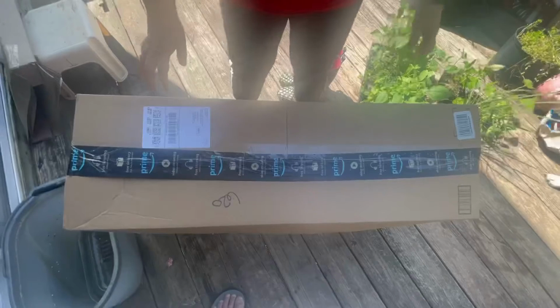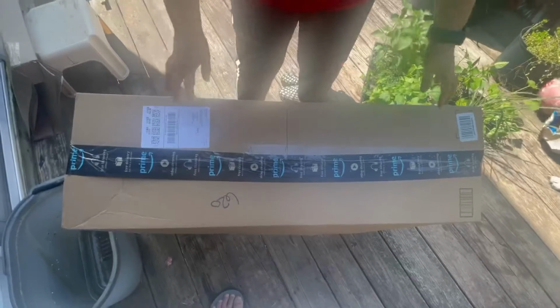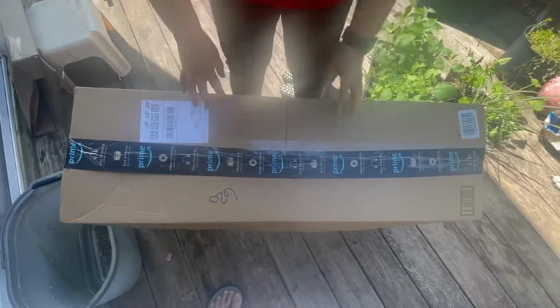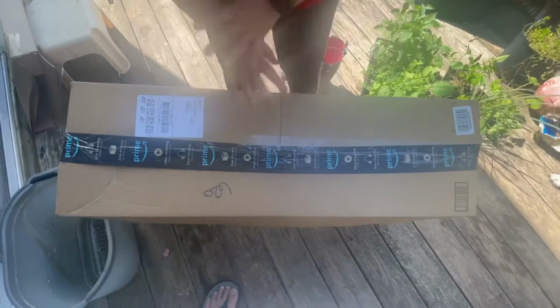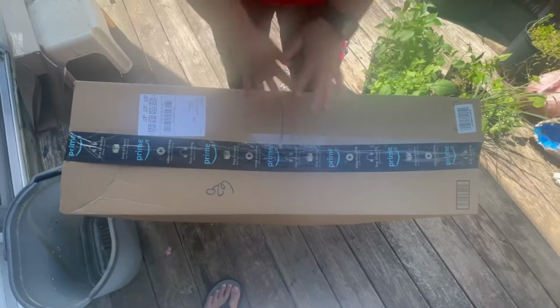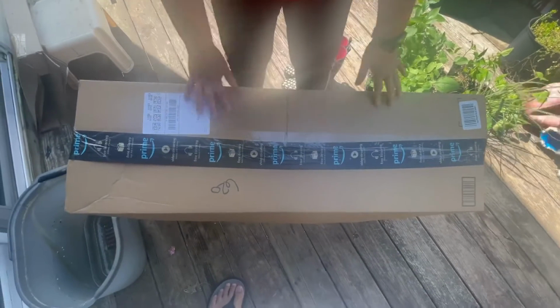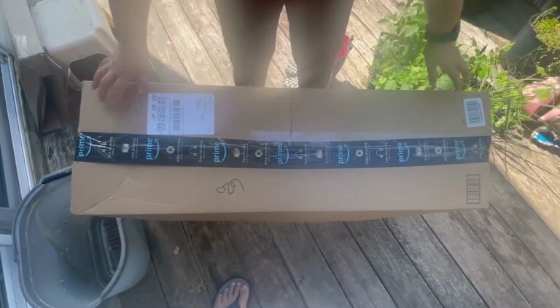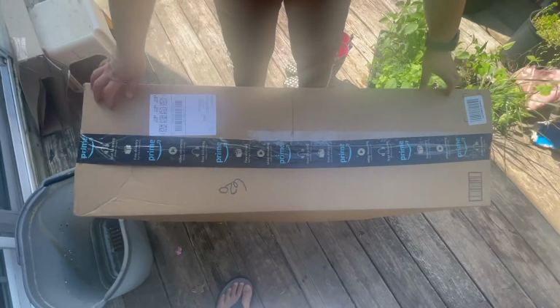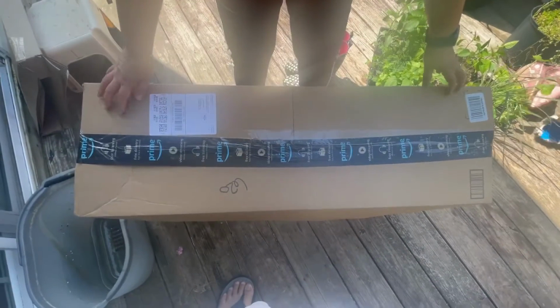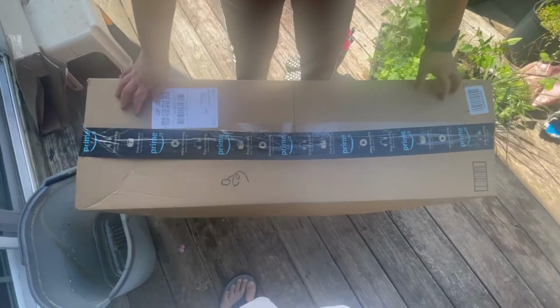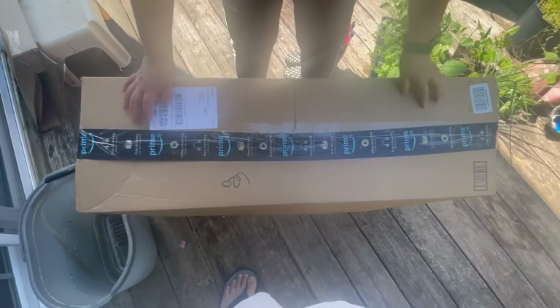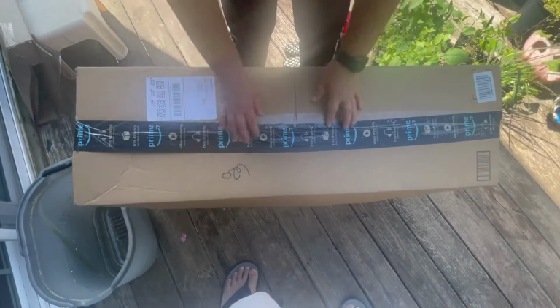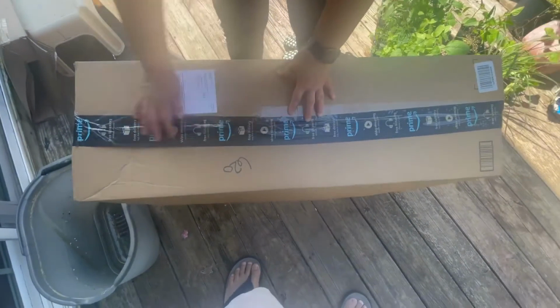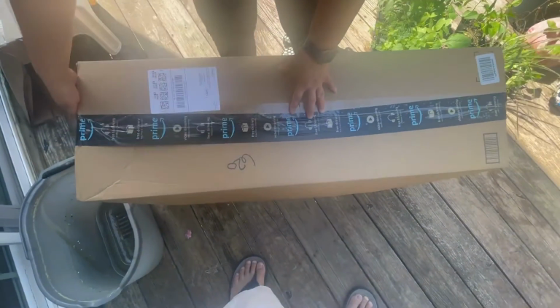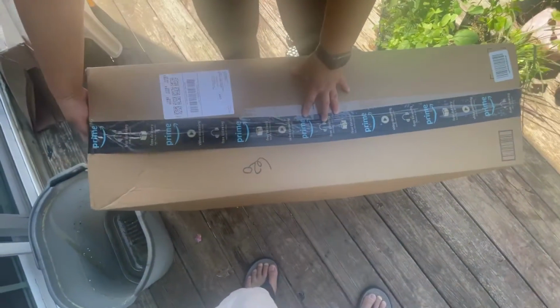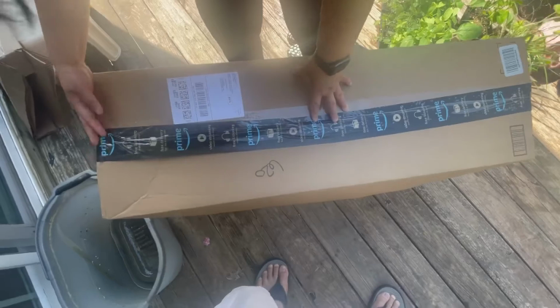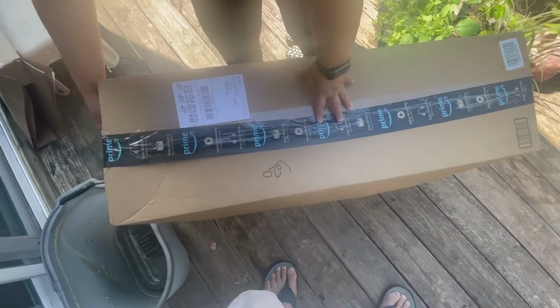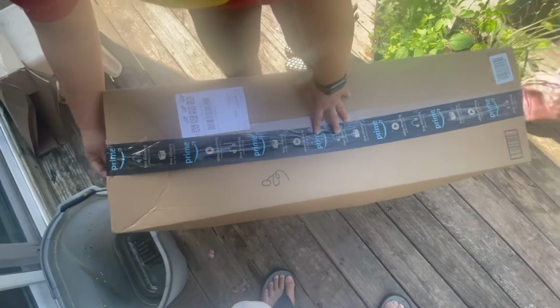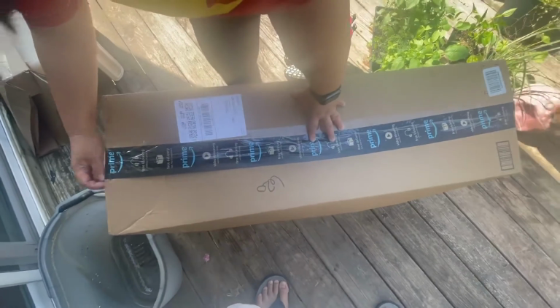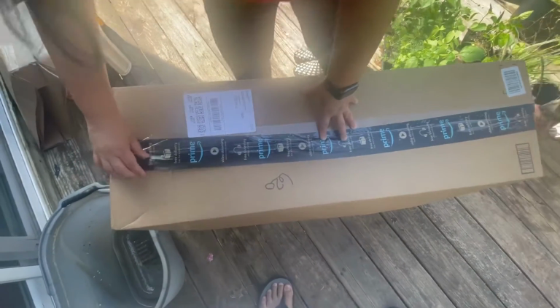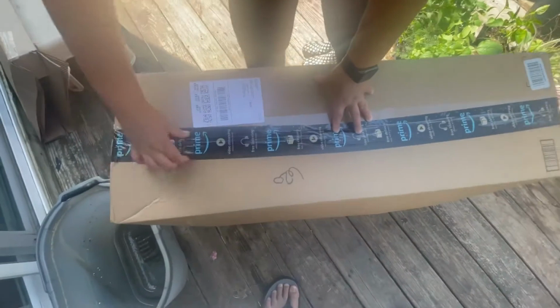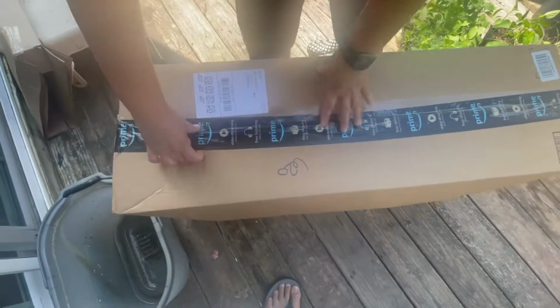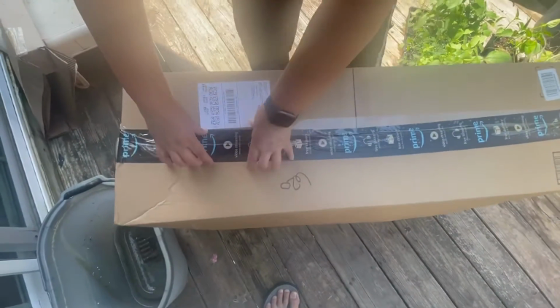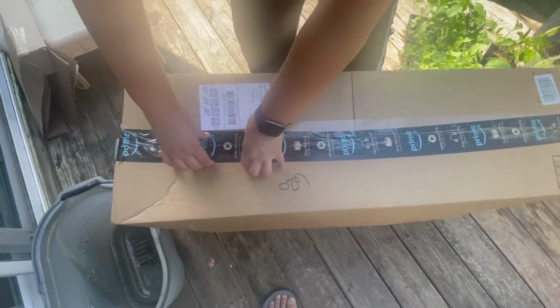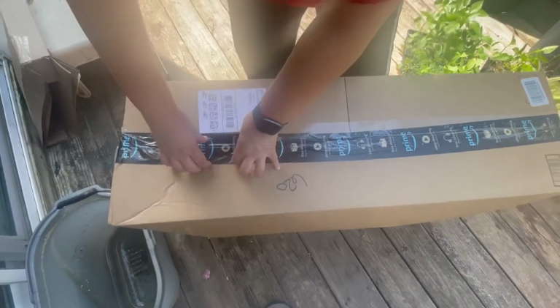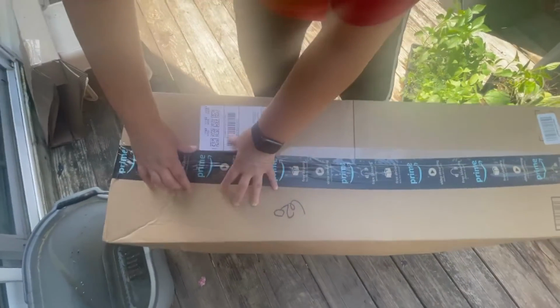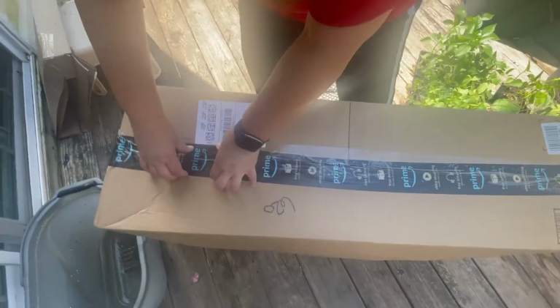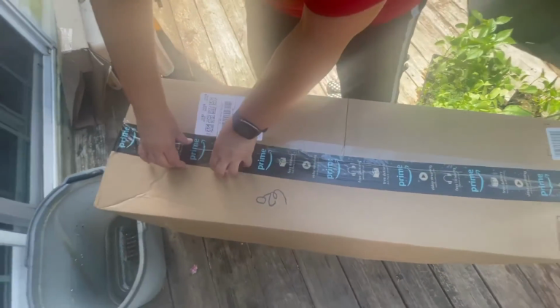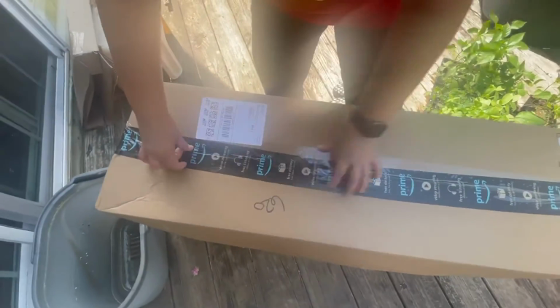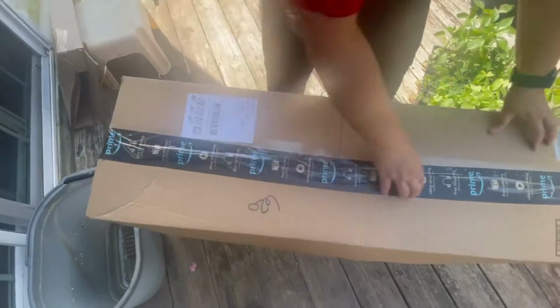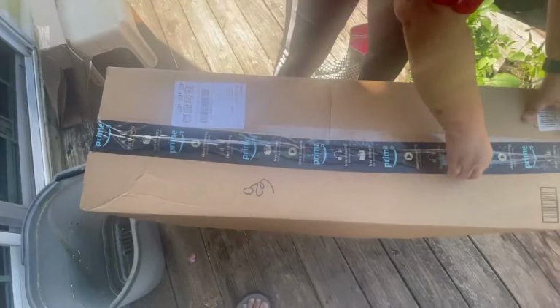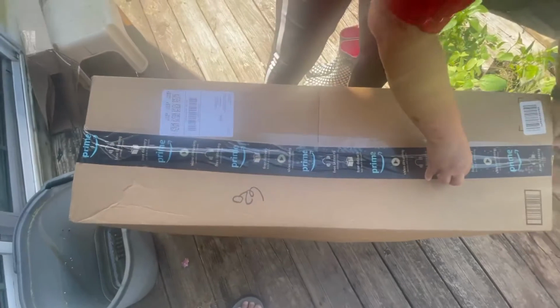Hi guys, it's time. I have a package. Look at this. Okay, let's open it. All right. What is this? Oh my gosh, this is from Amazon.